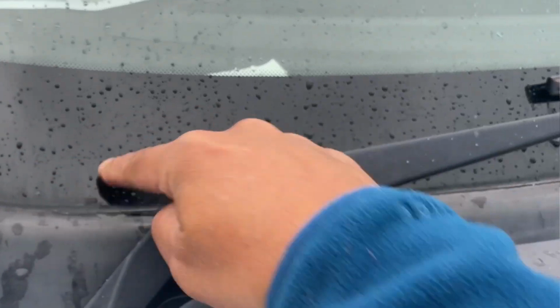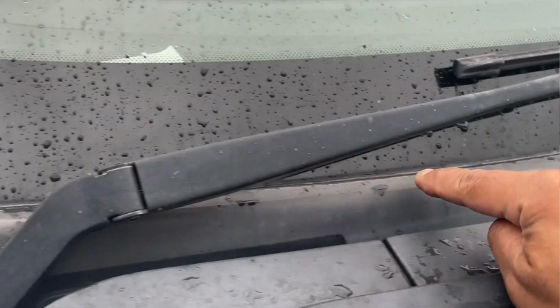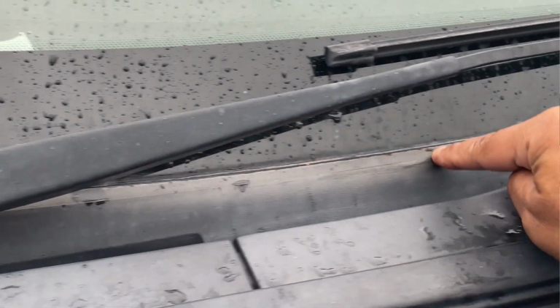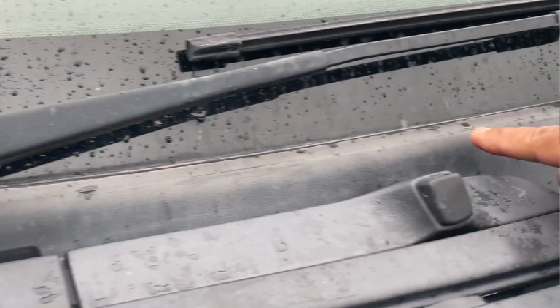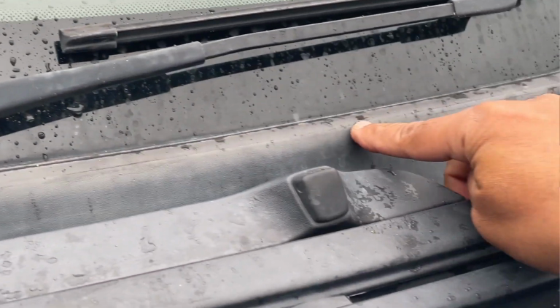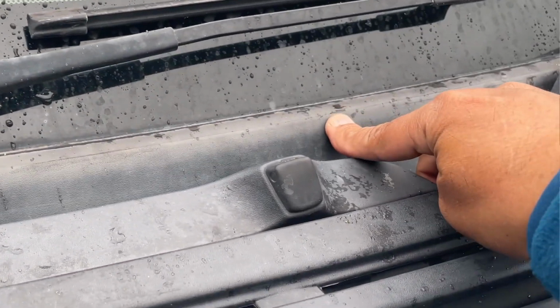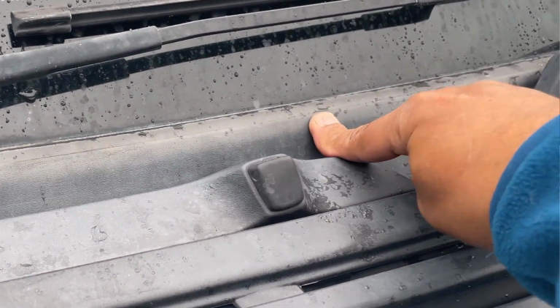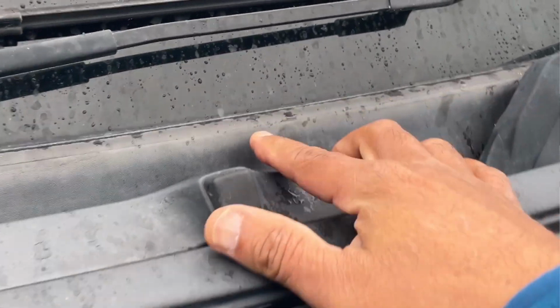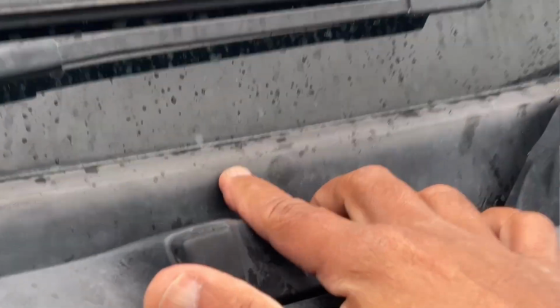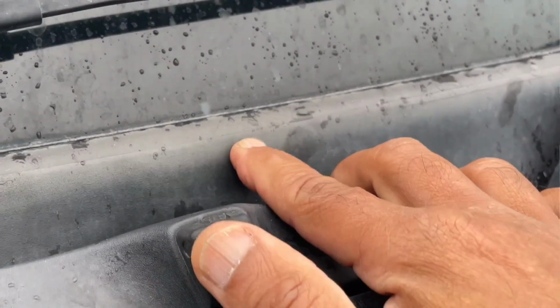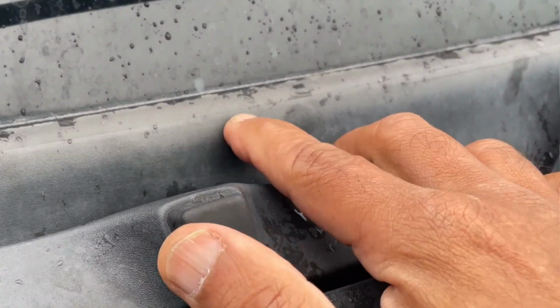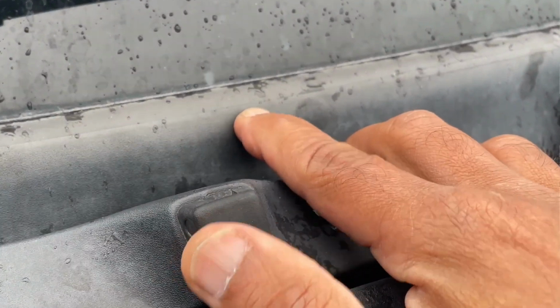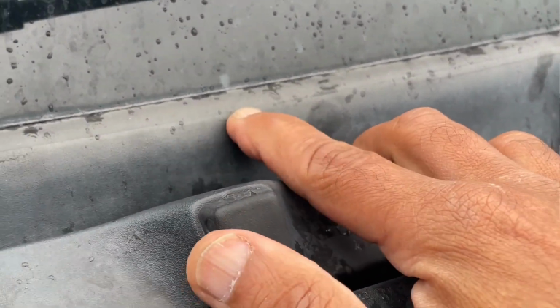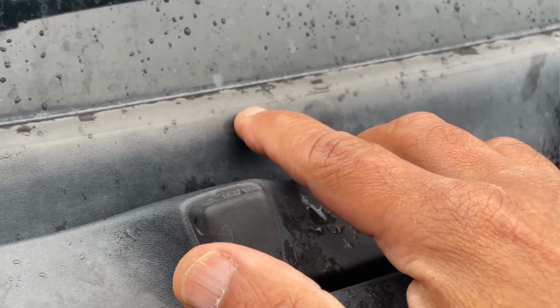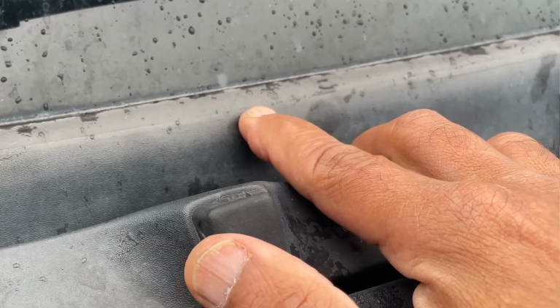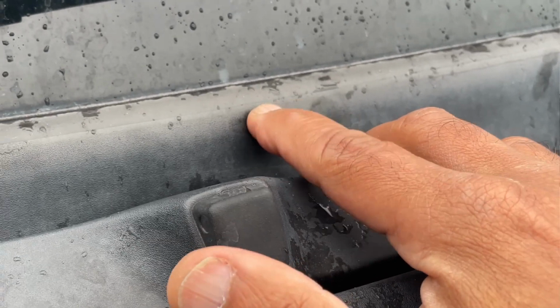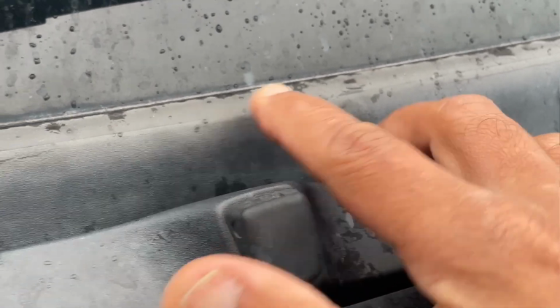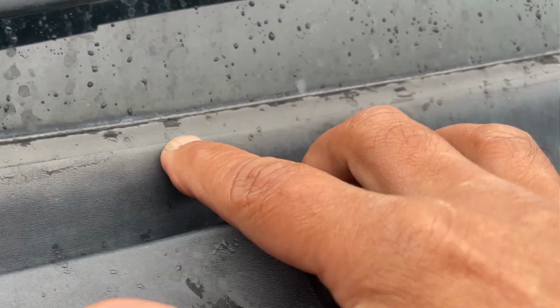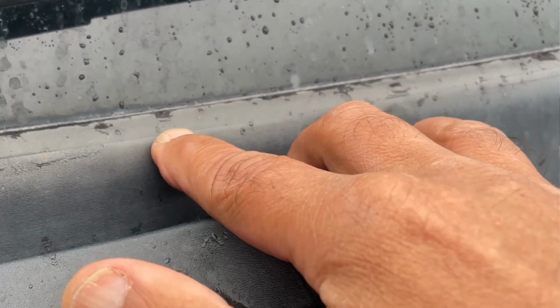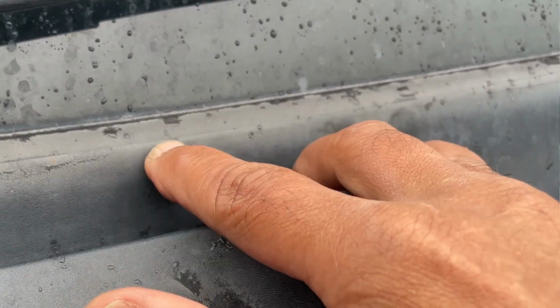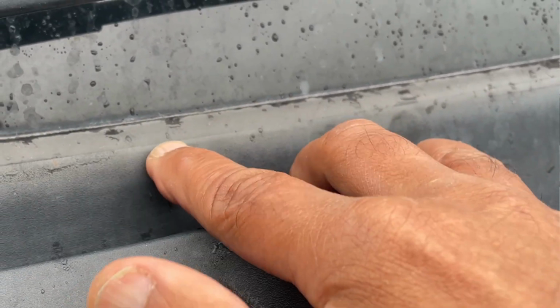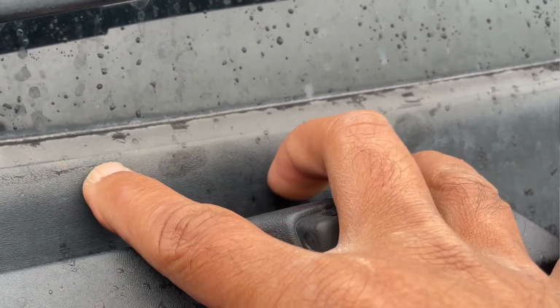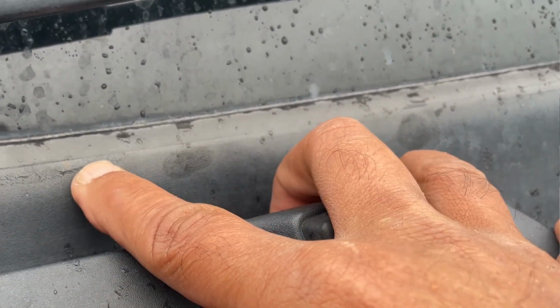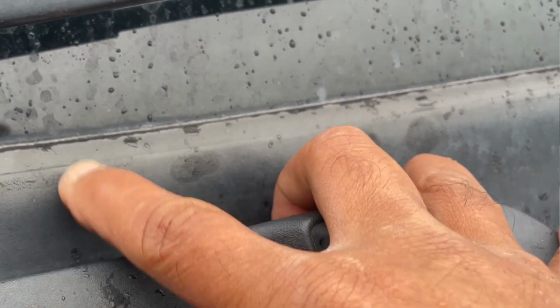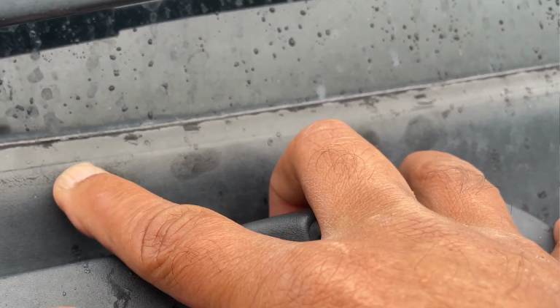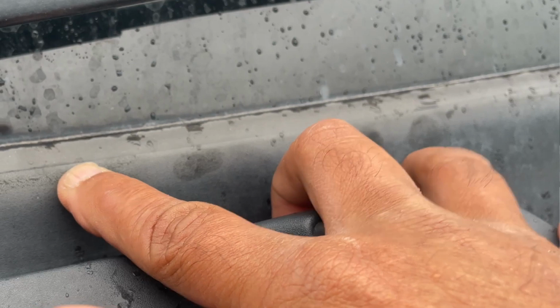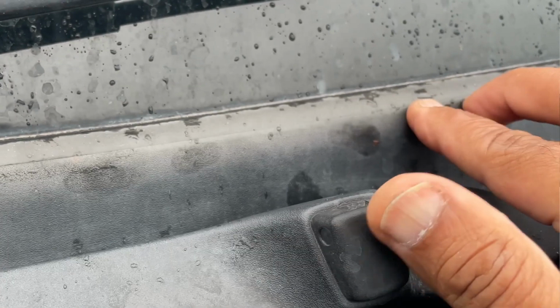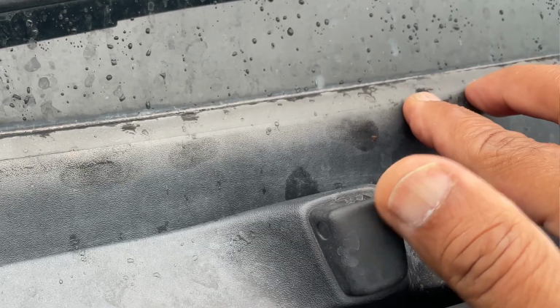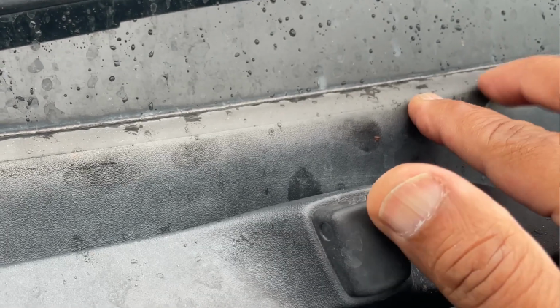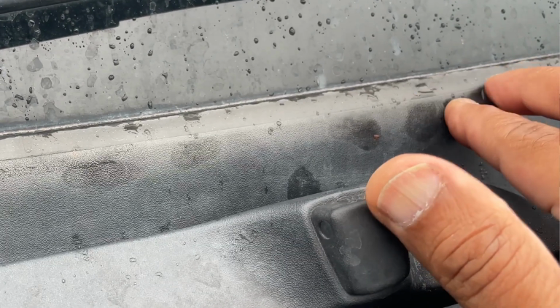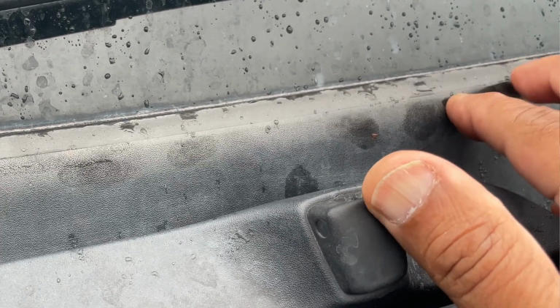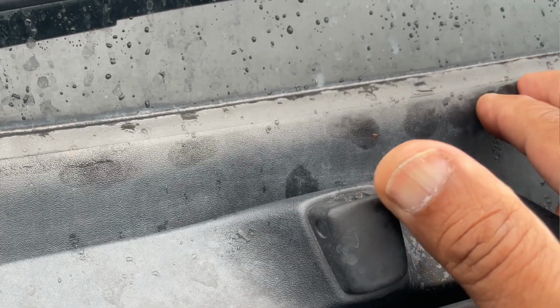Next up, I checked to see if there was a leak at the base of the windscreen by pressing my finger down against the black seal. I noticed there was lots of movement and I could see little holes, and I could tell that water was leaking through.